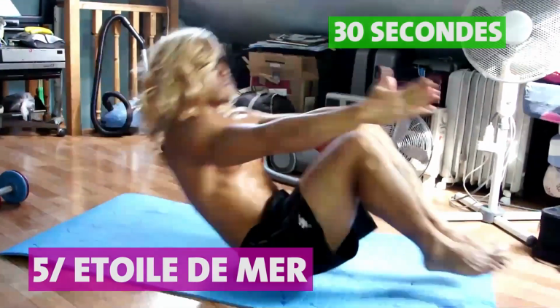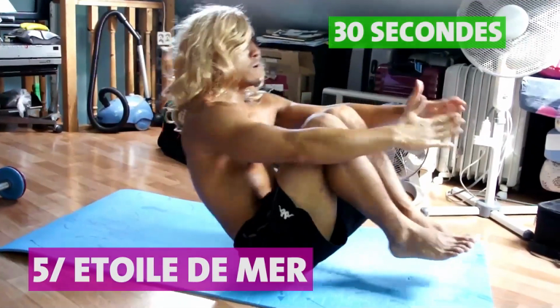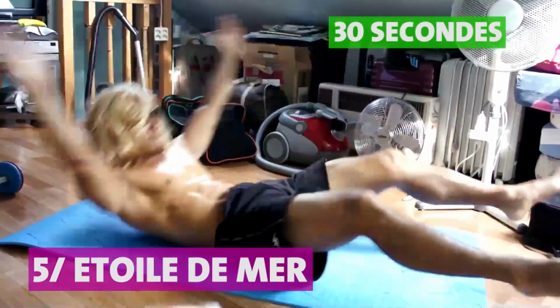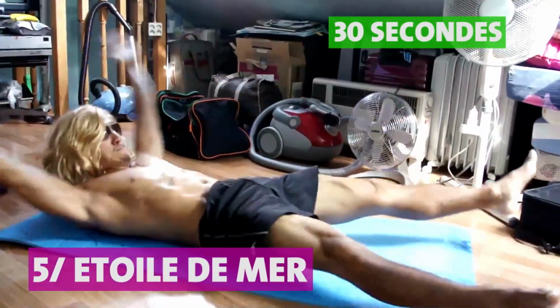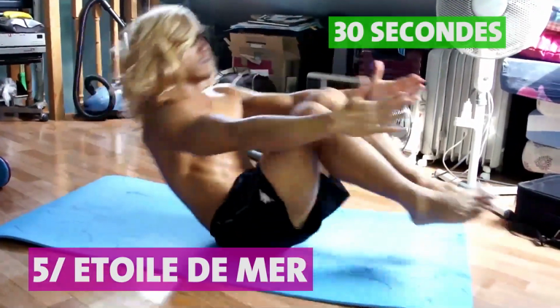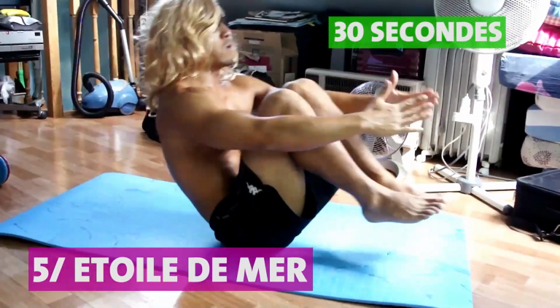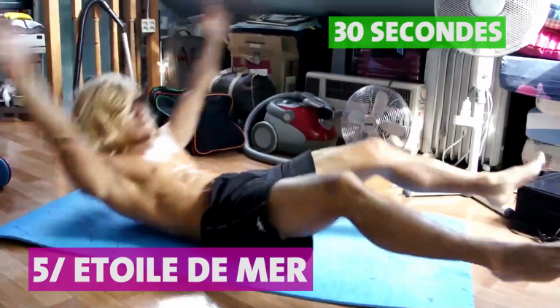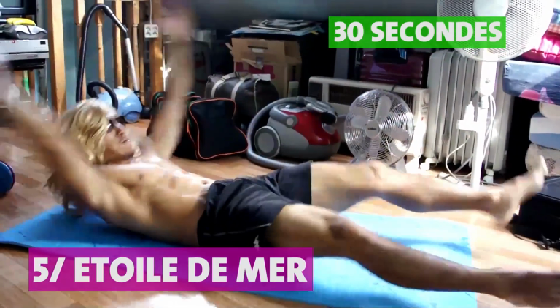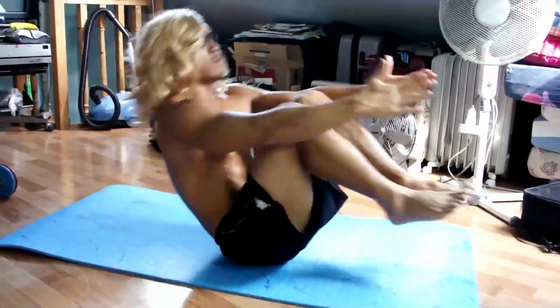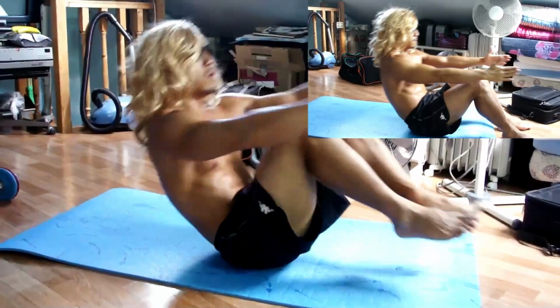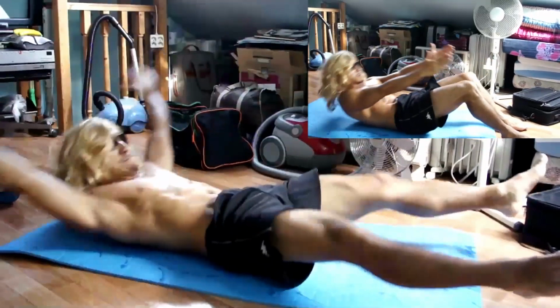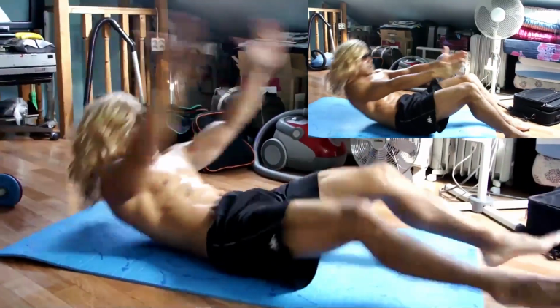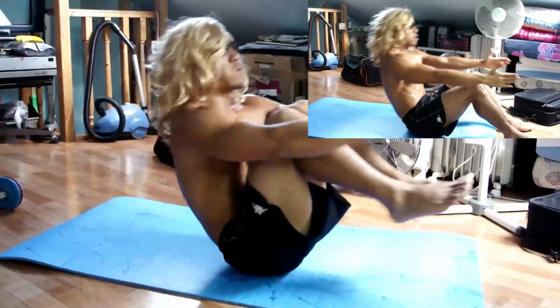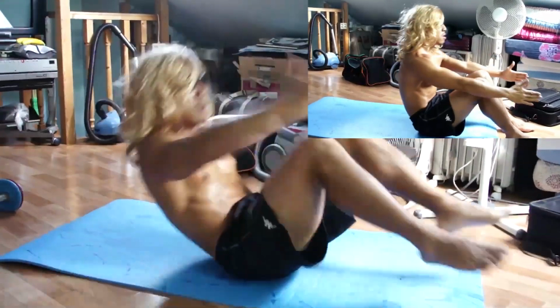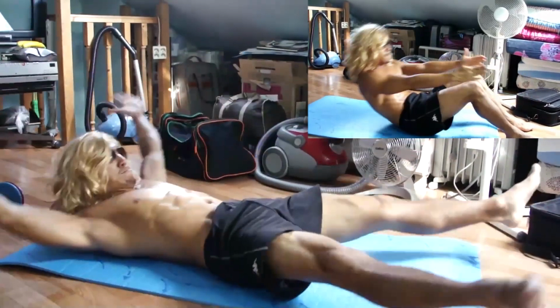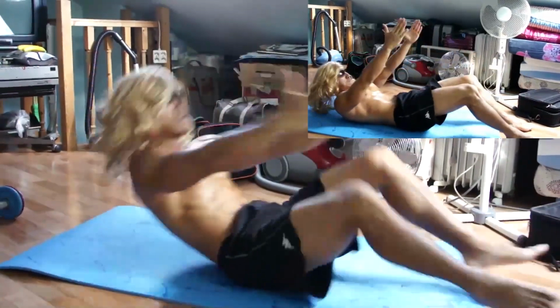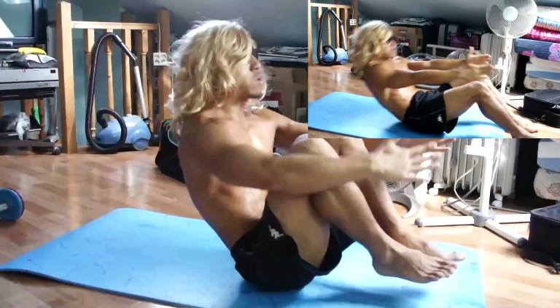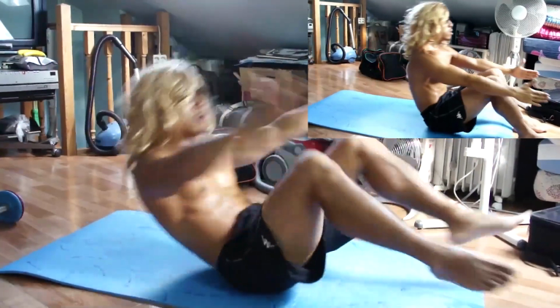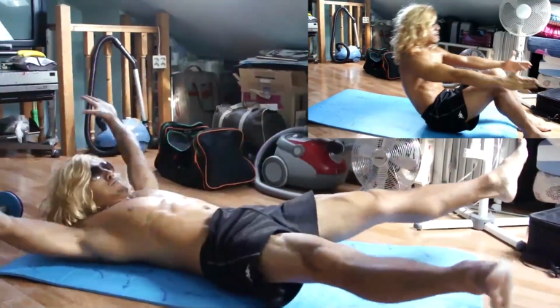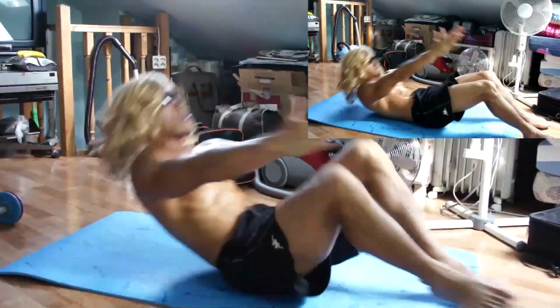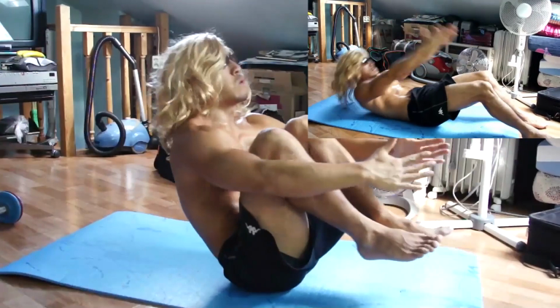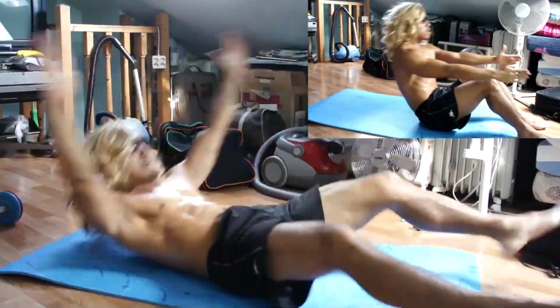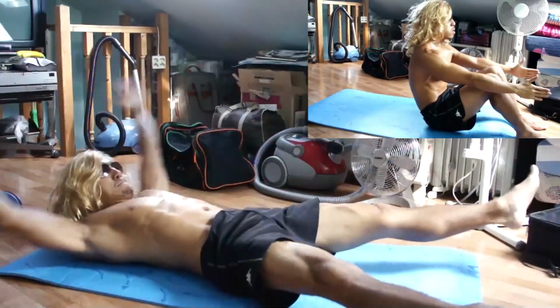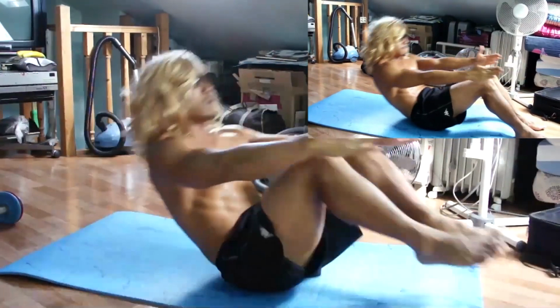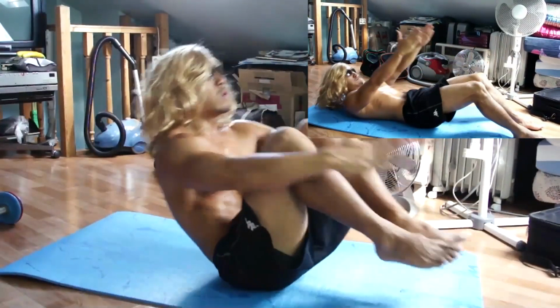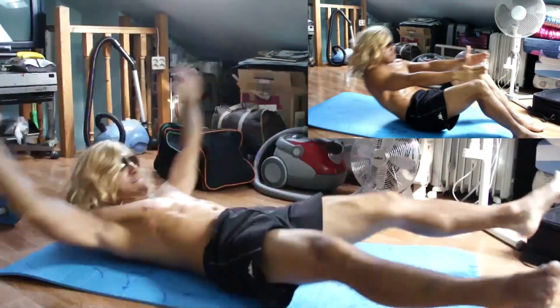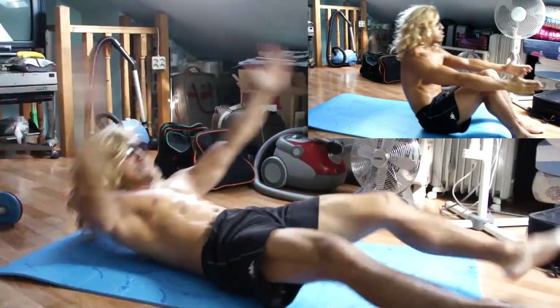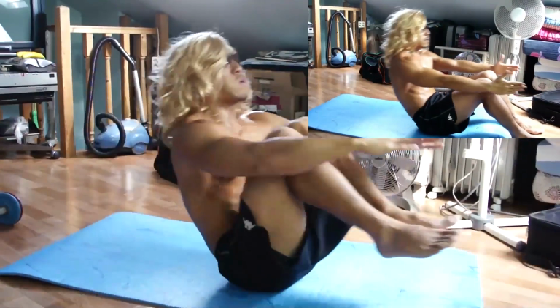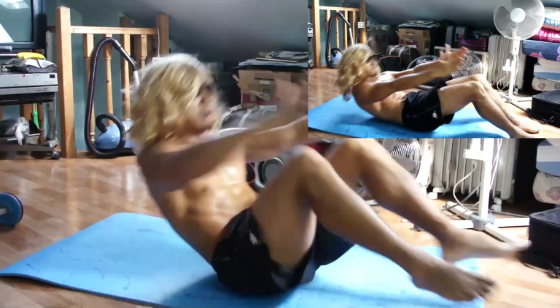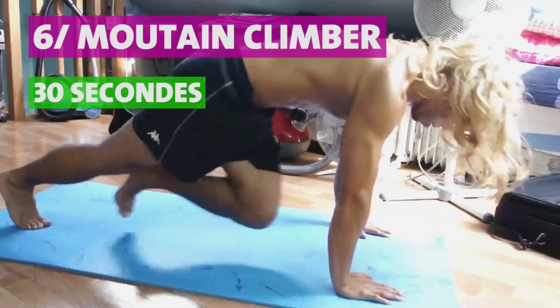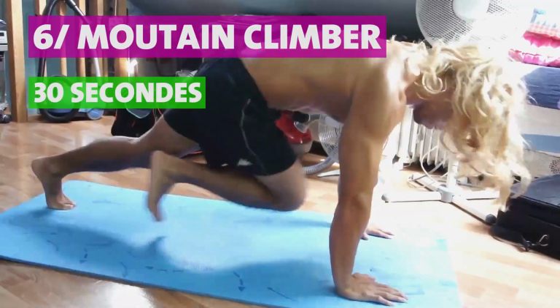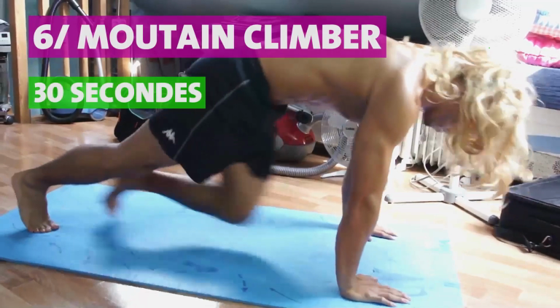Le cinquième exercice : vous allez tendre vos bras et vos jambes comme une étoile de mer et venir rapprocher les pouces vers vos genoux. Option plus simple : vous avez les pieds et les fessiers posés au sol, pieds largeur du bassin, et vous rapprochez la poitrine vers vos genoux à l'aide de vos bras tendus. Vous allez travailler ici l'ensemble de la sangle abdominale.